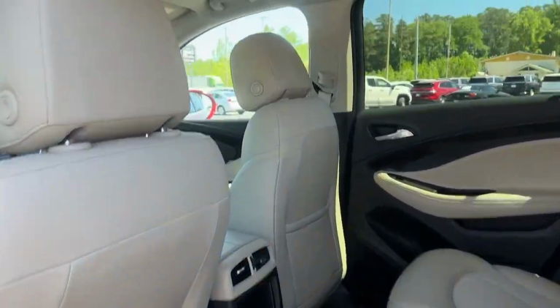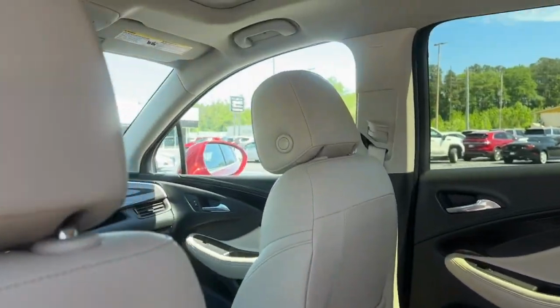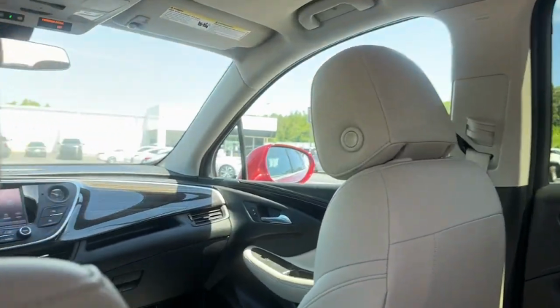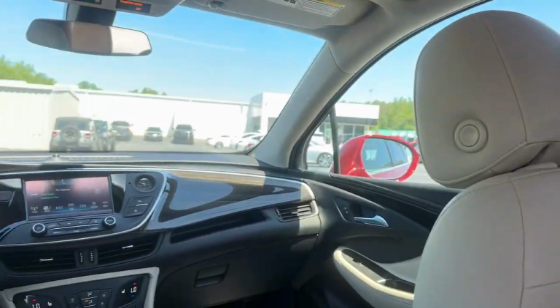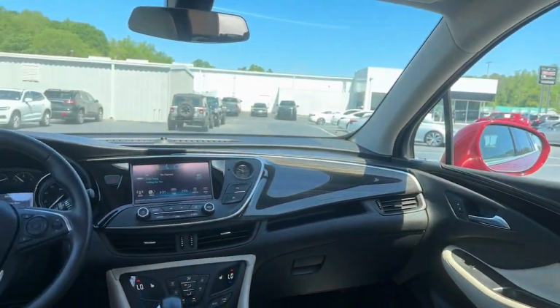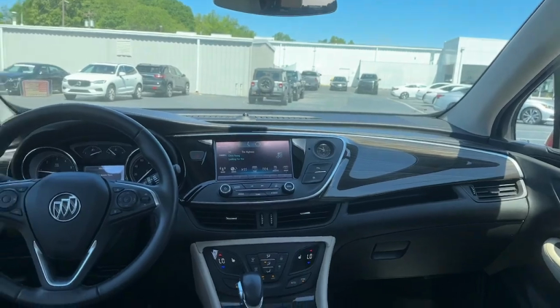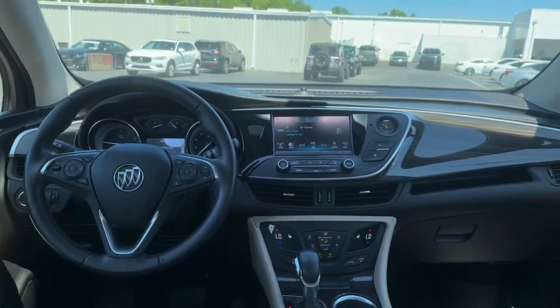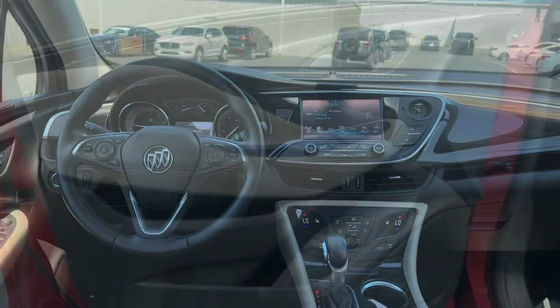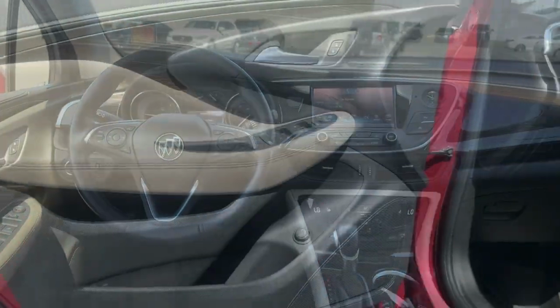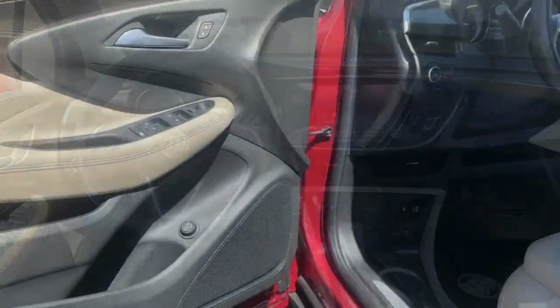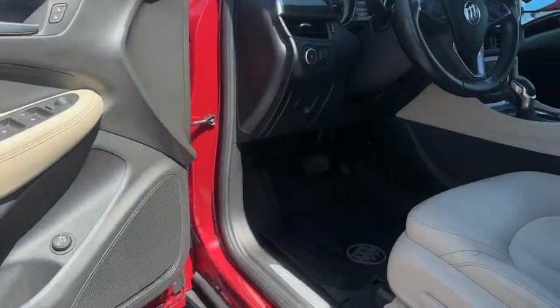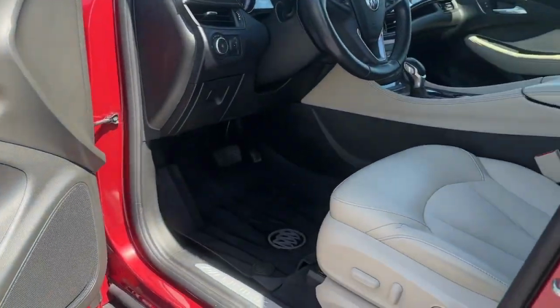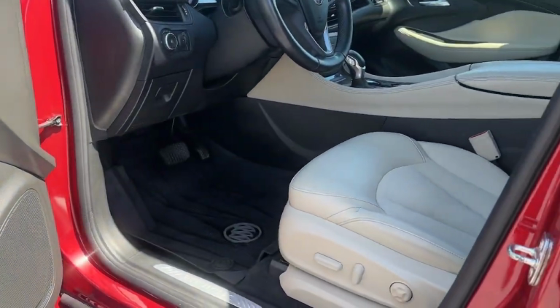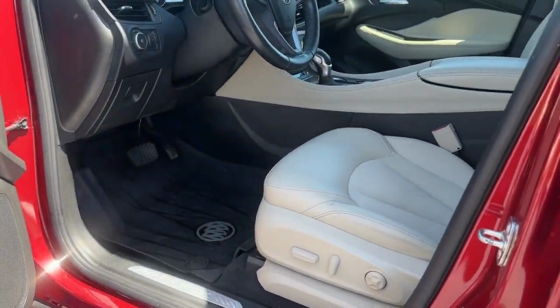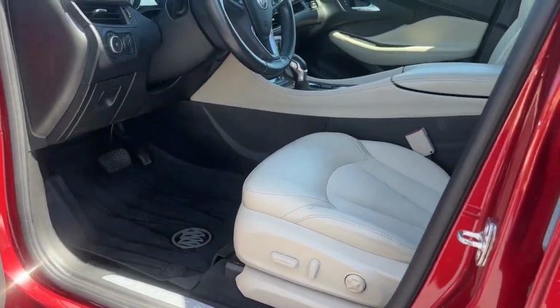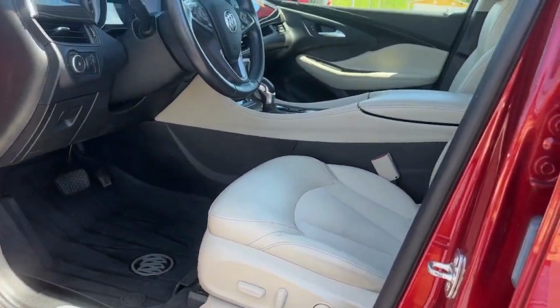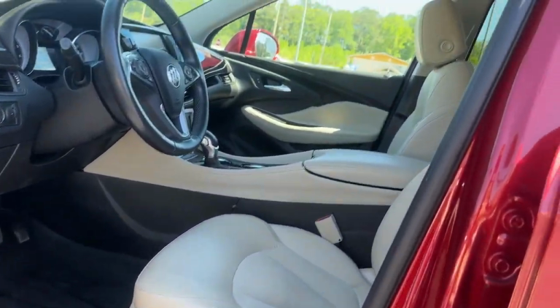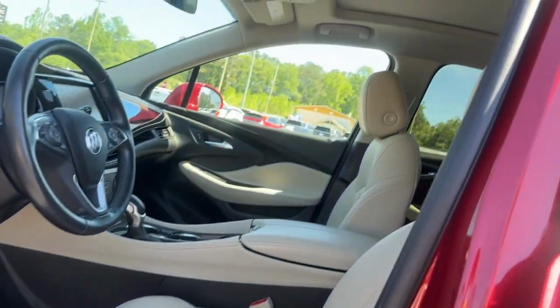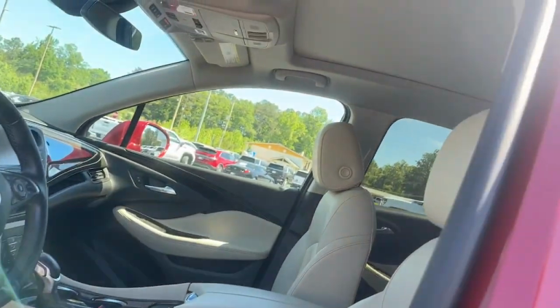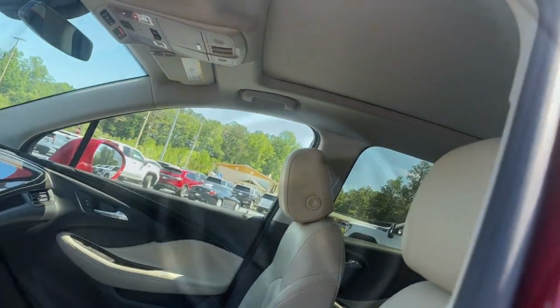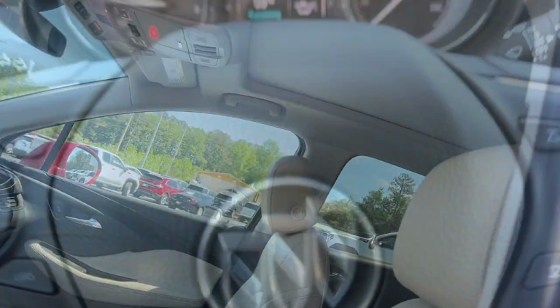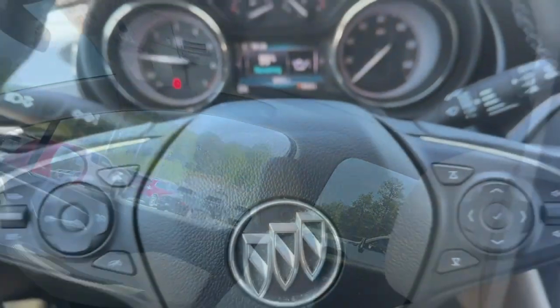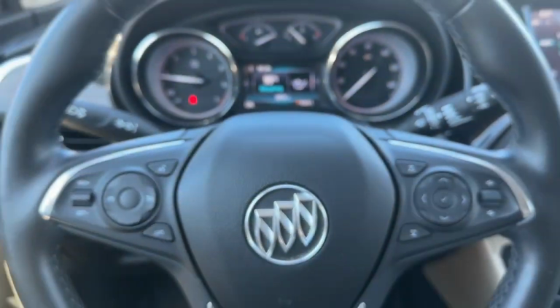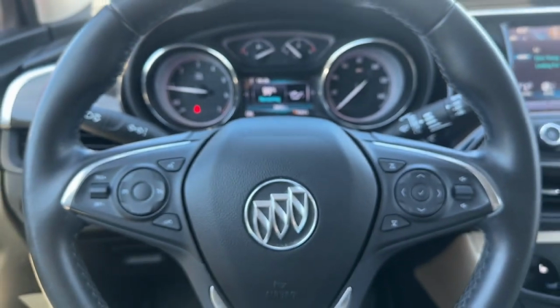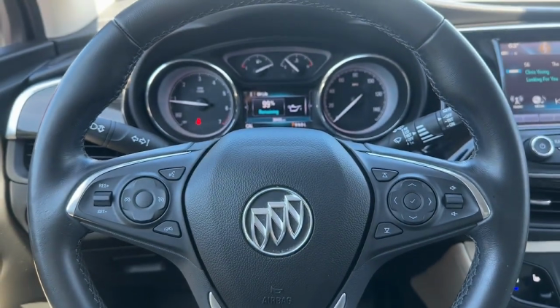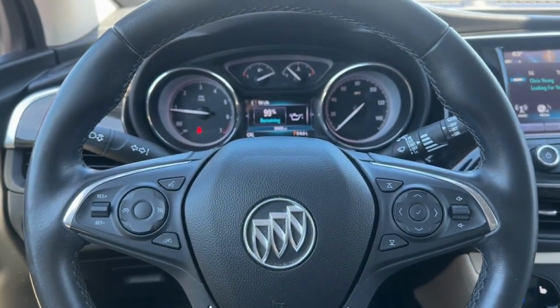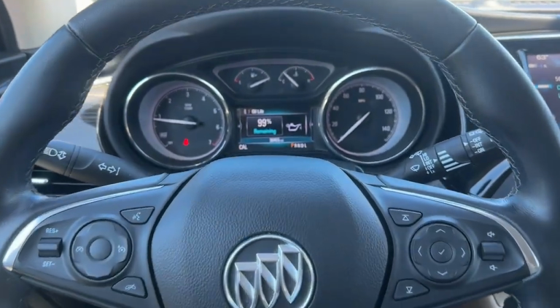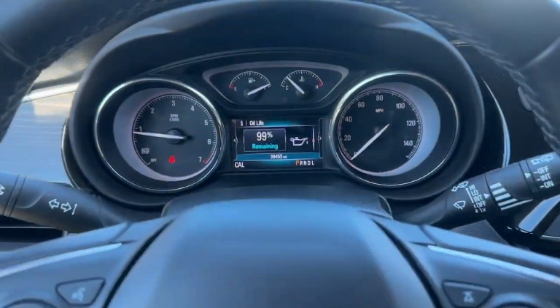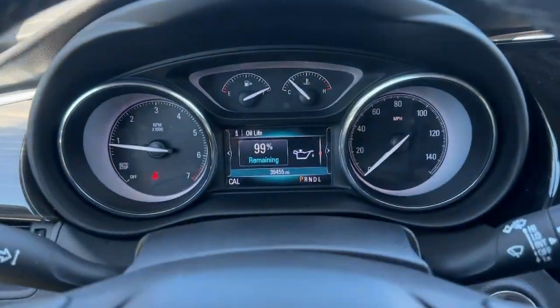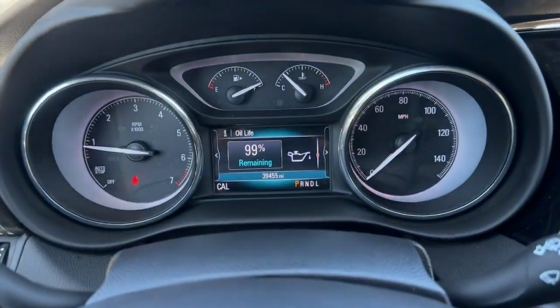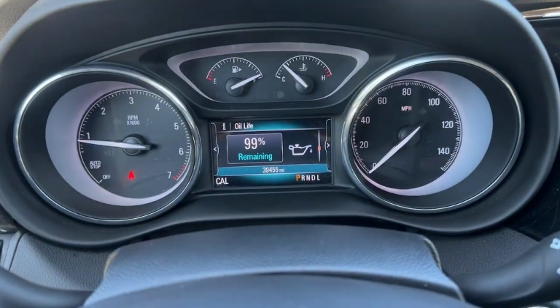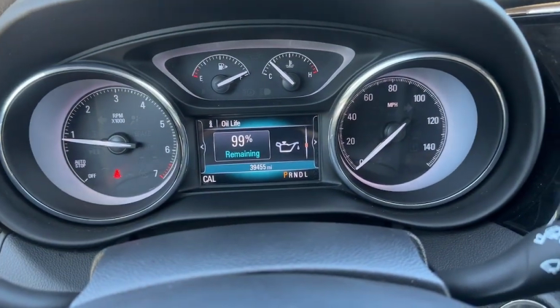Feel inspired by the tasteful design of this XC60. Treat yourself to a test drive today. Our staff will toss you the keys and give you an outstanding customer experience.